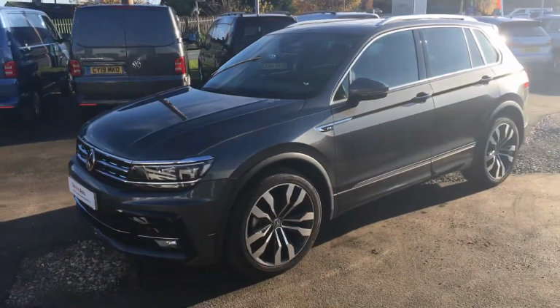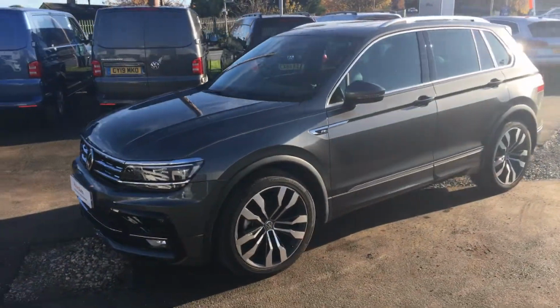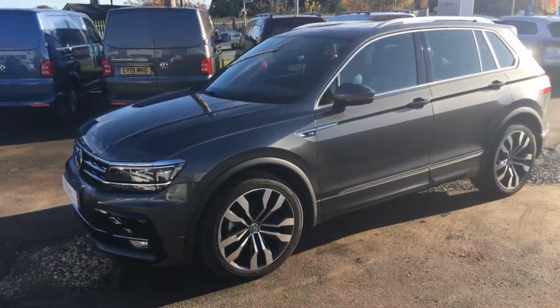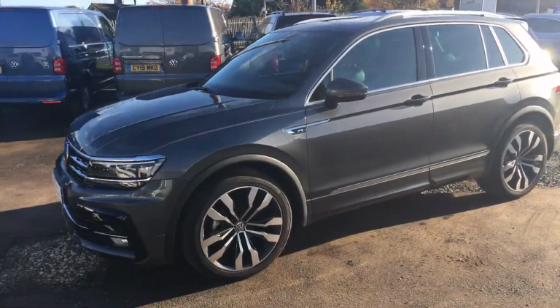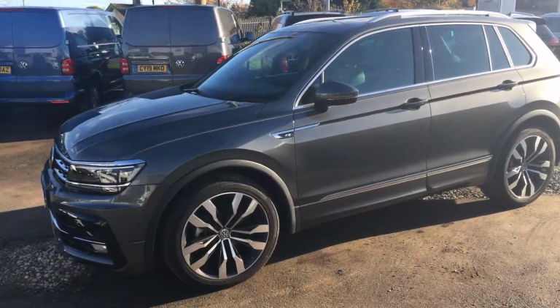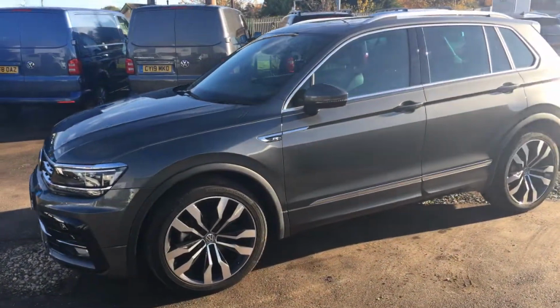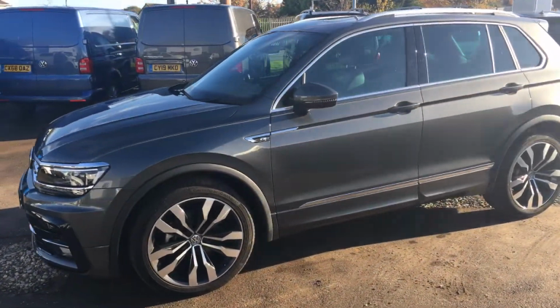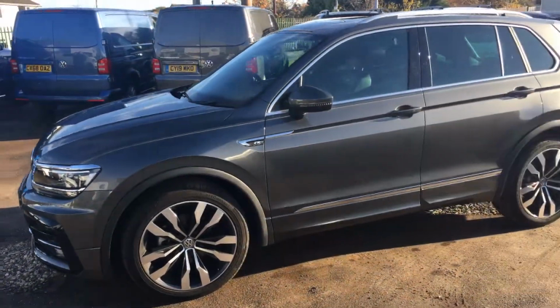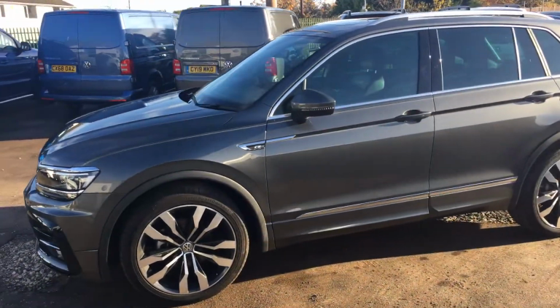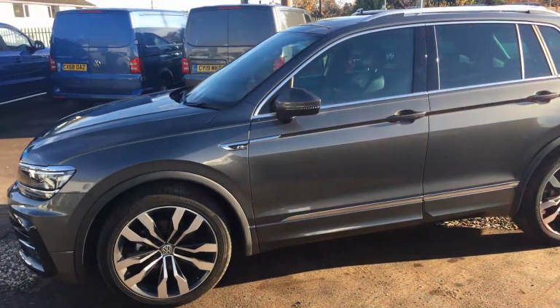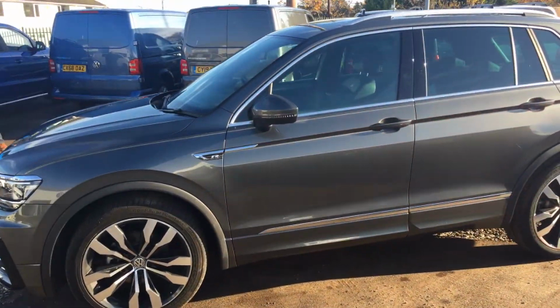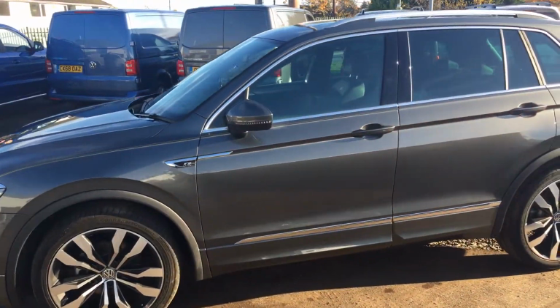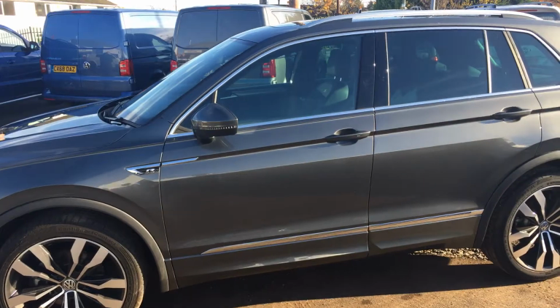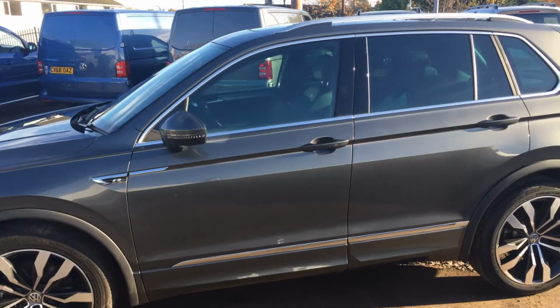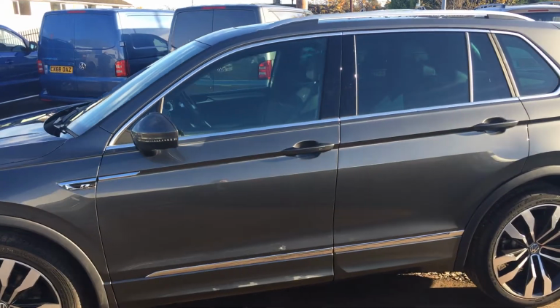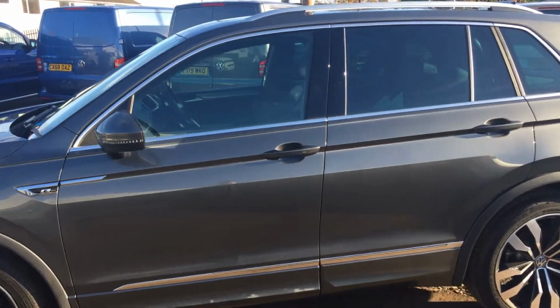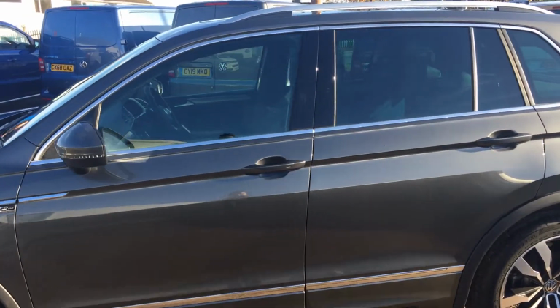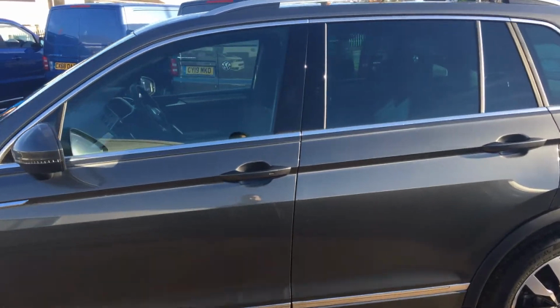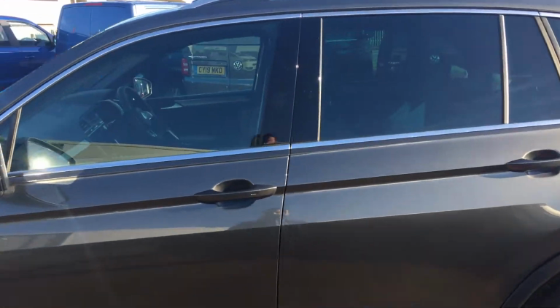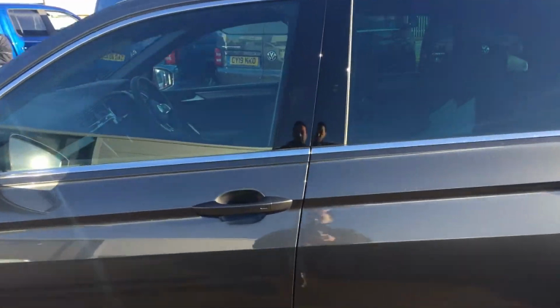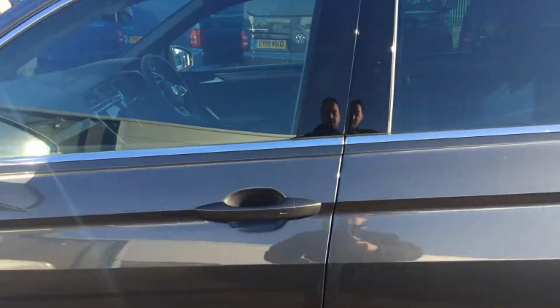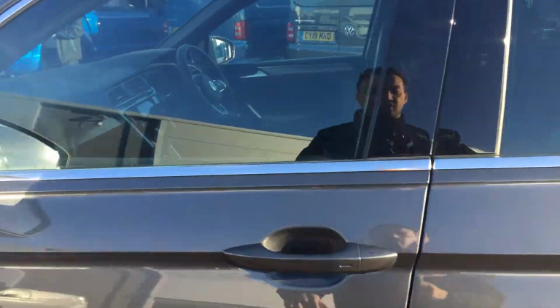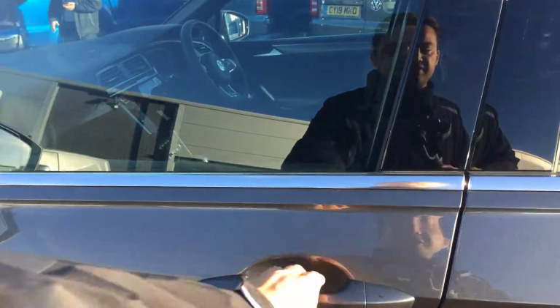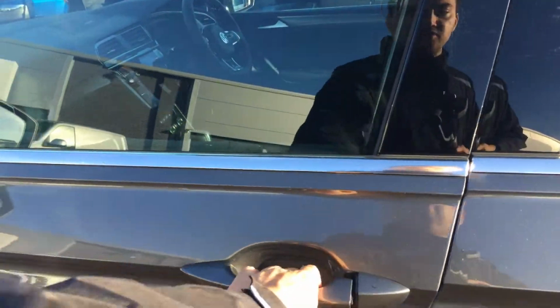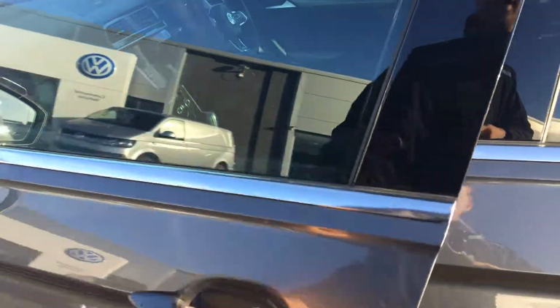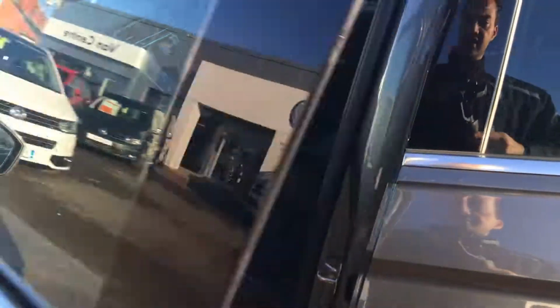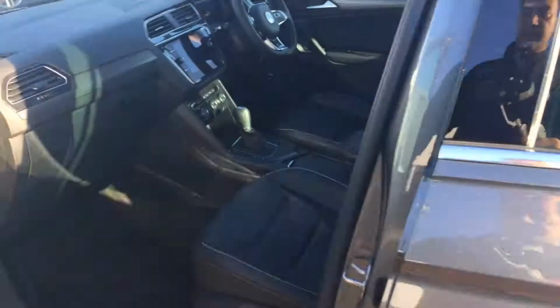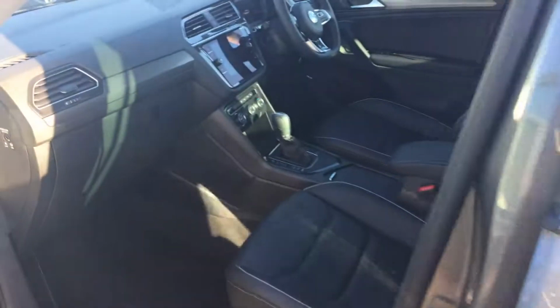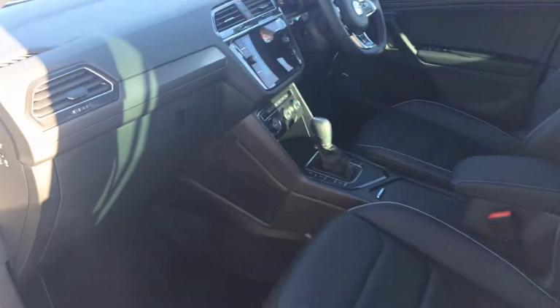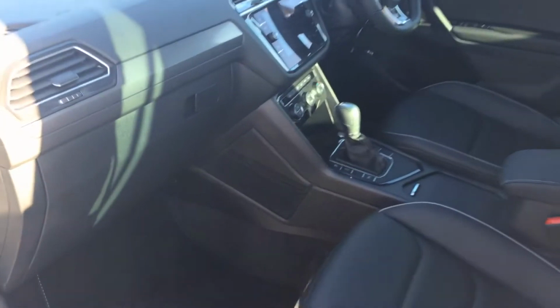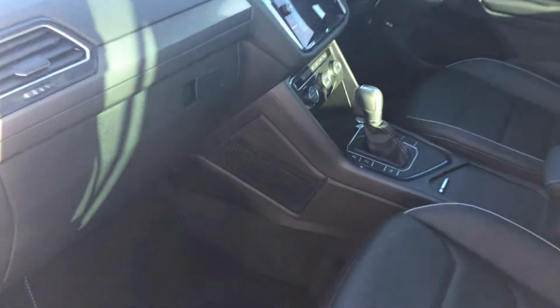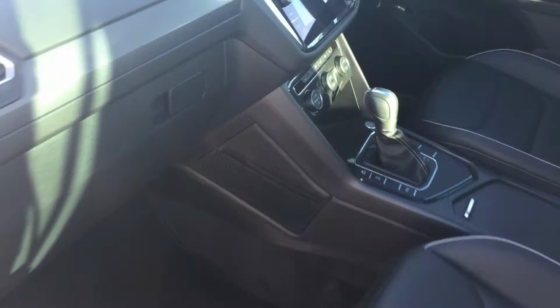It has 21-inch diamond cut alloy wheels, keyless entry, and inside you'll notice it's got leather upholstery and the DSG auto gearbox.